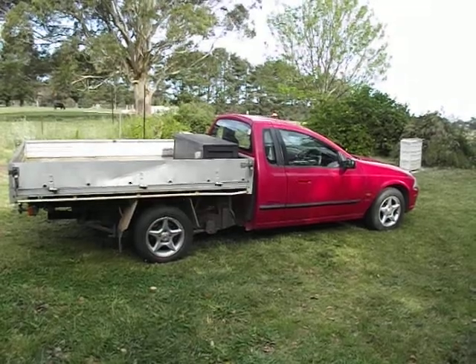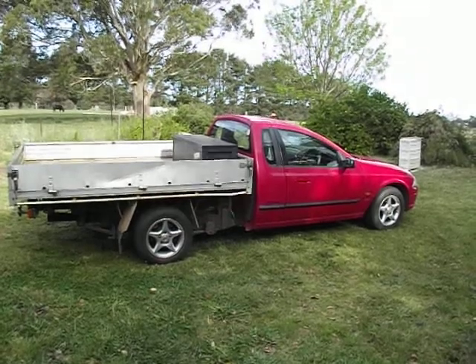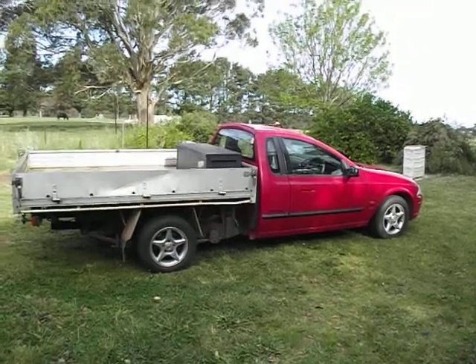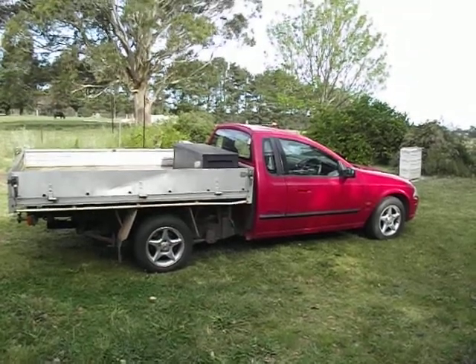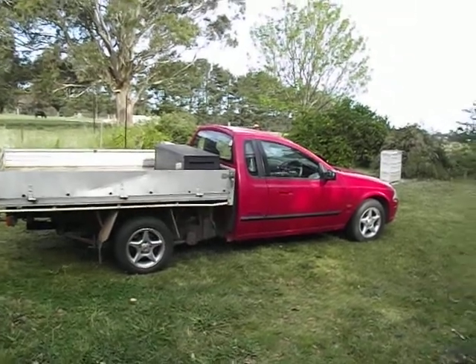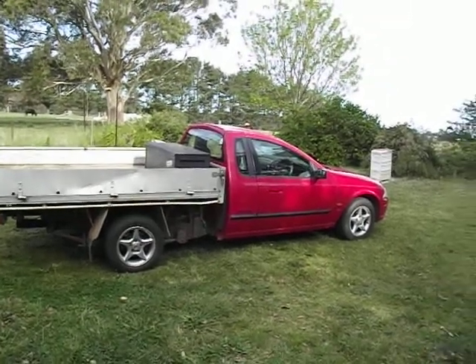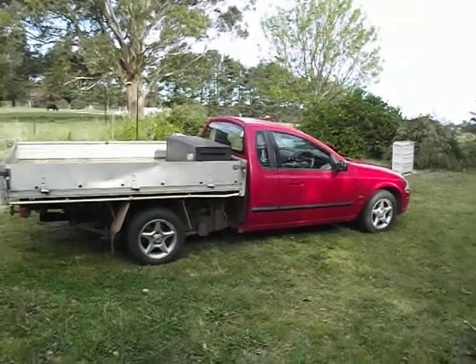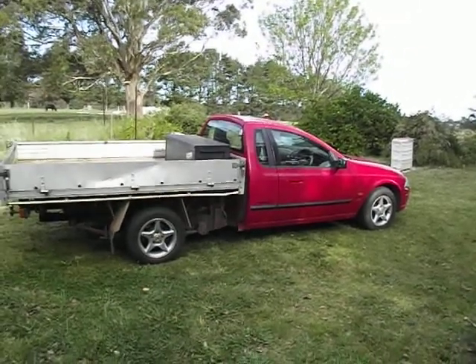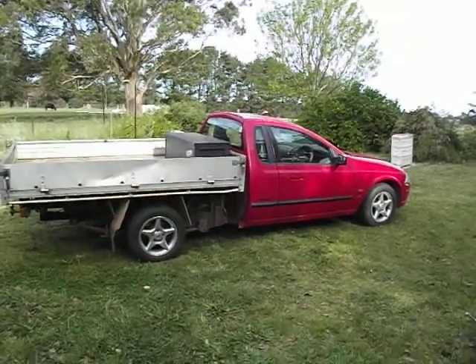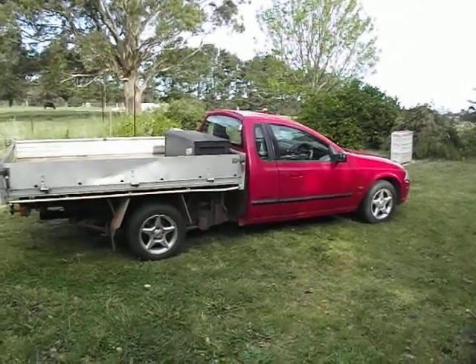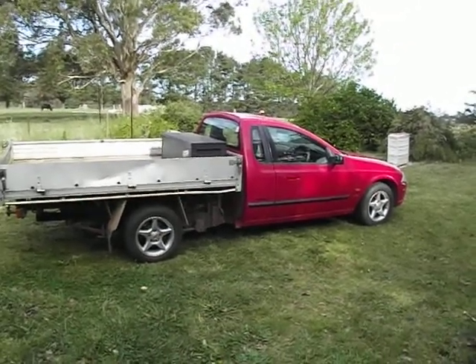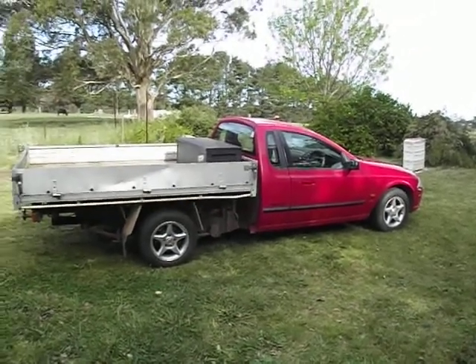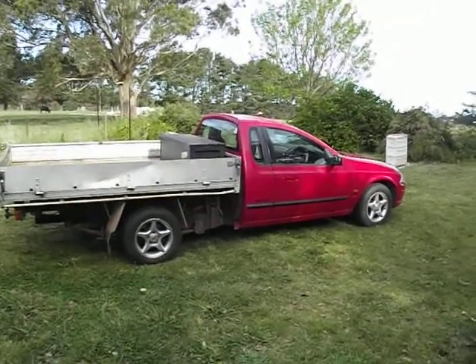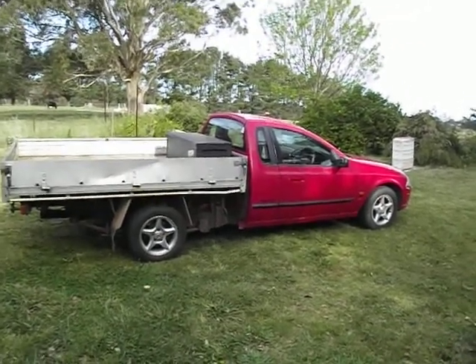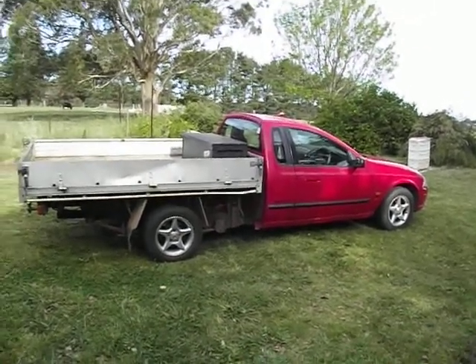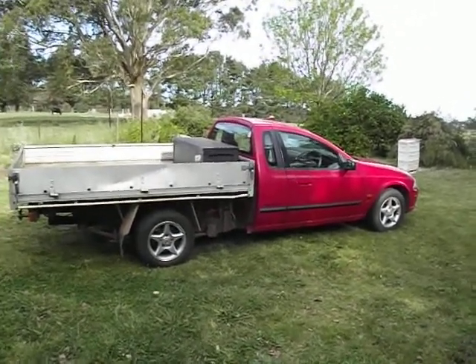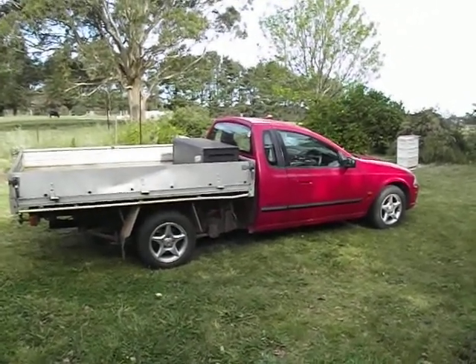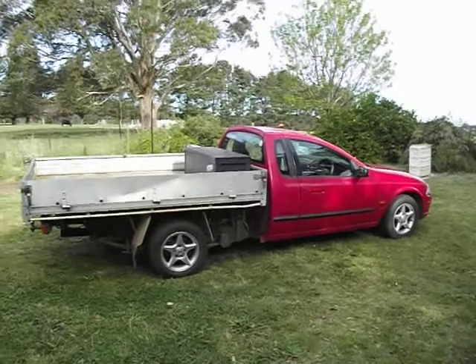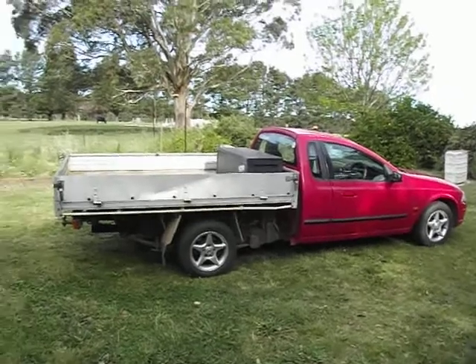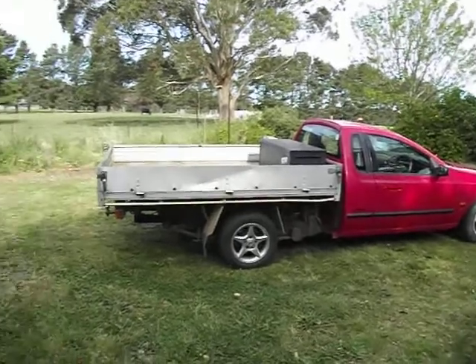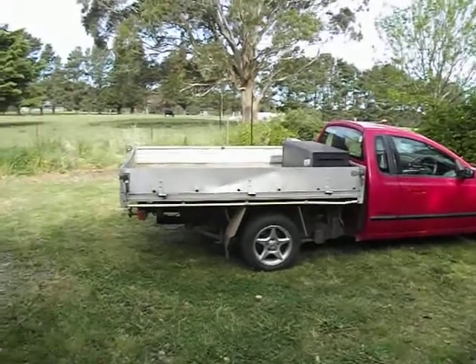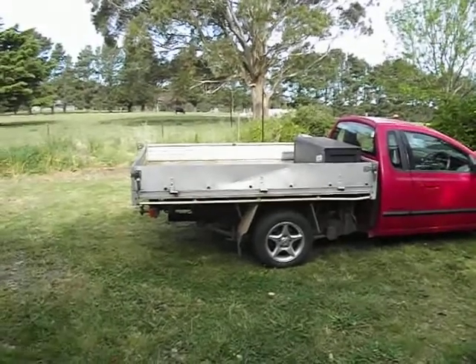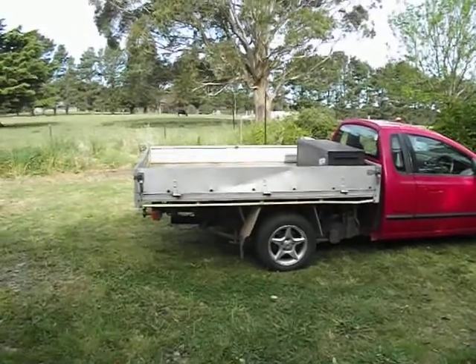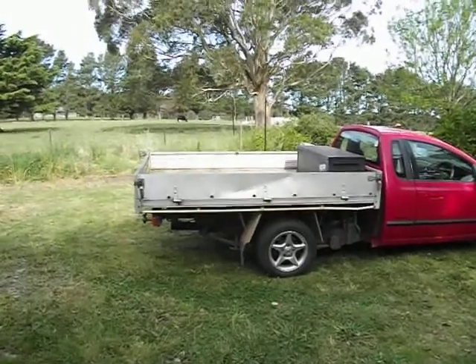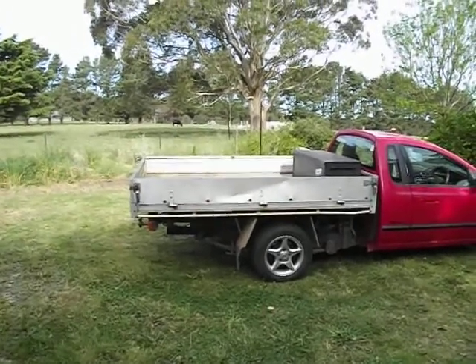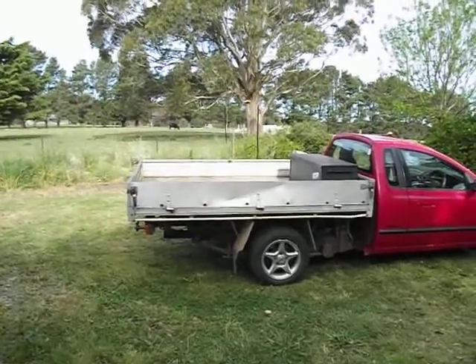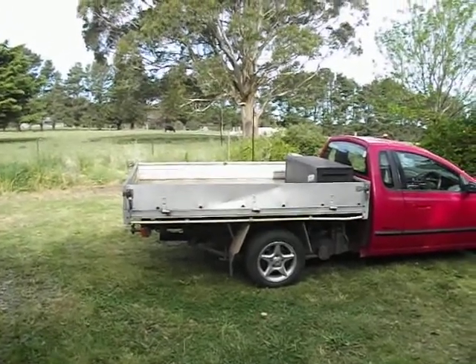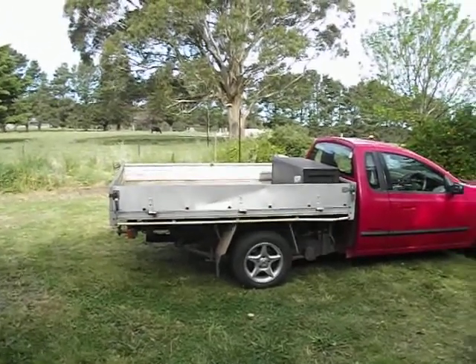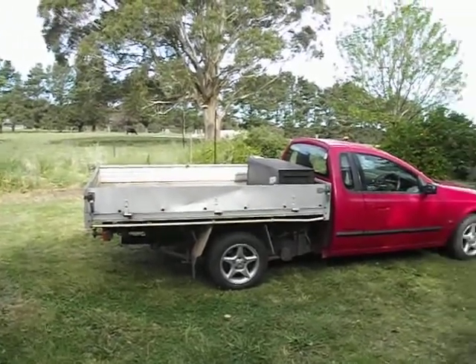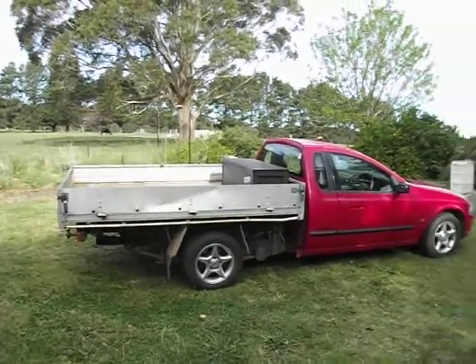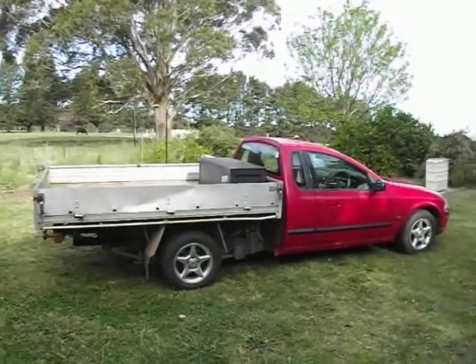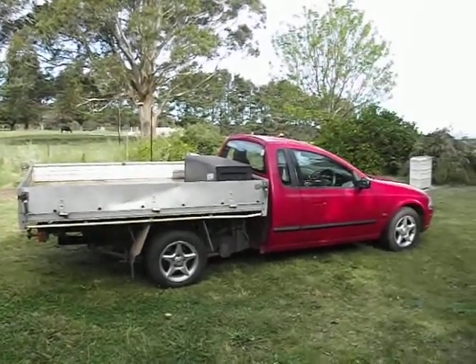Hi, my name is Len. This is my AU Ute. It's a 2000 model, I think series 1.